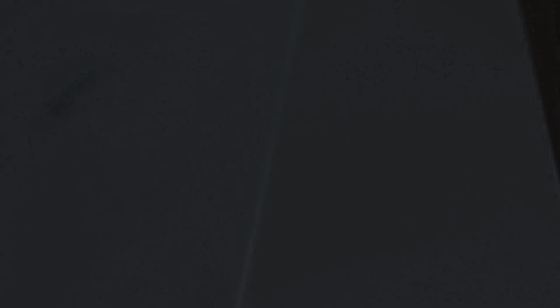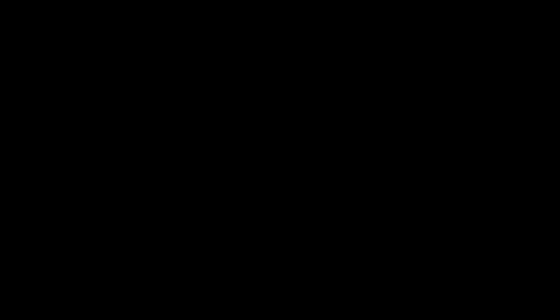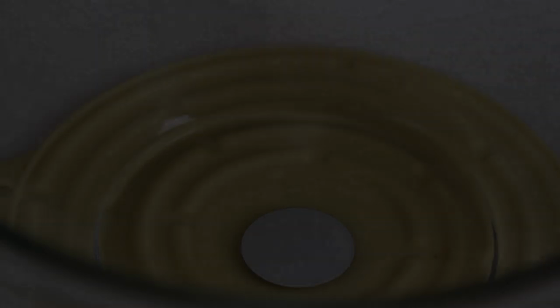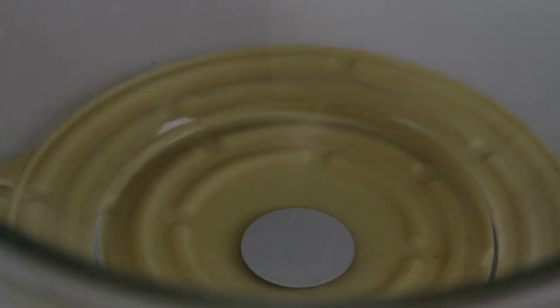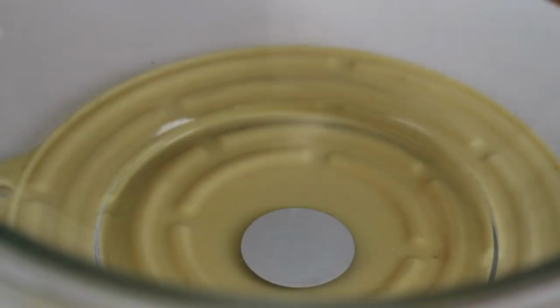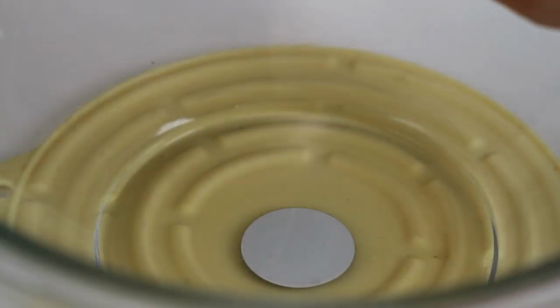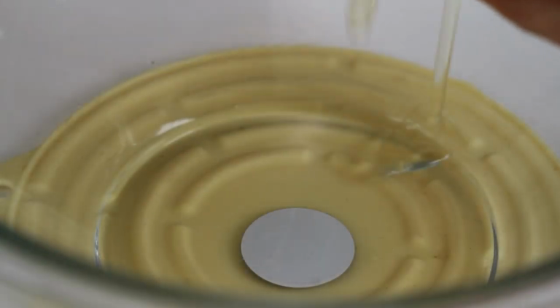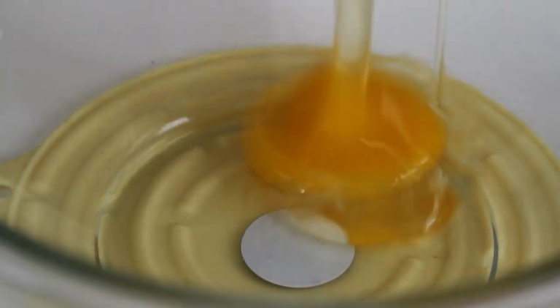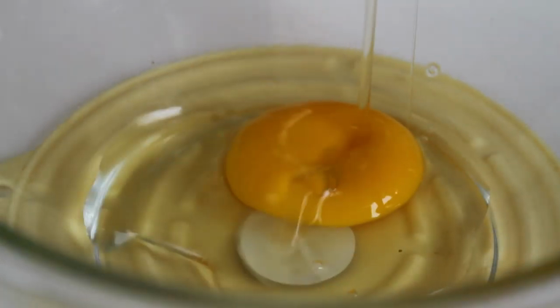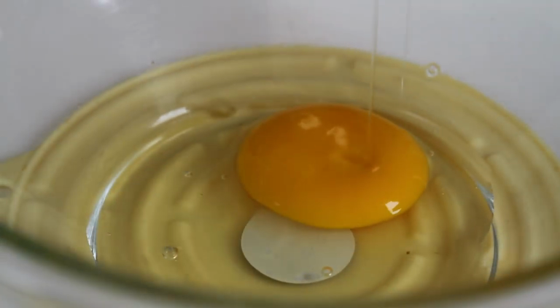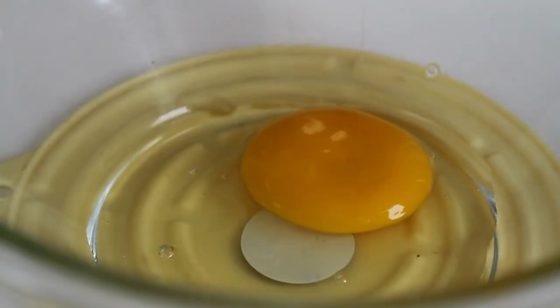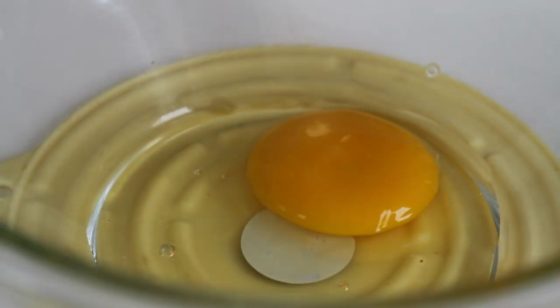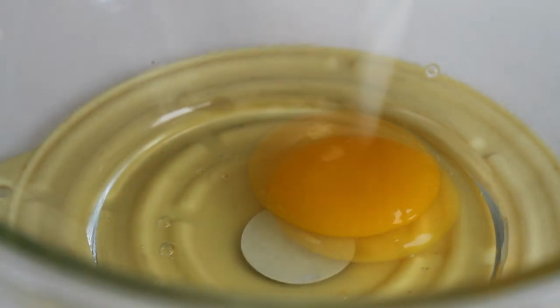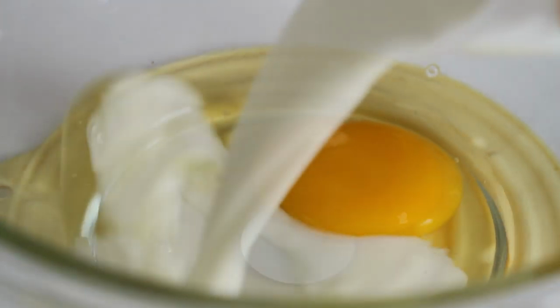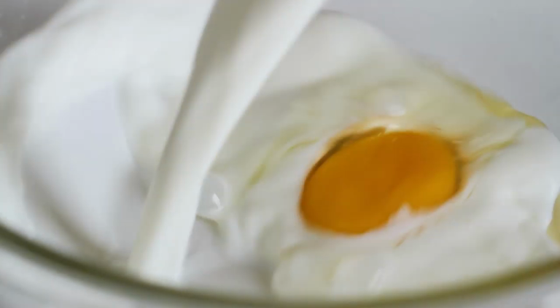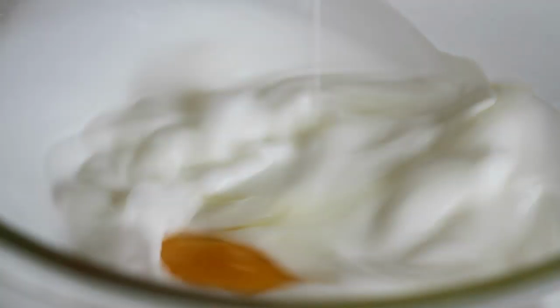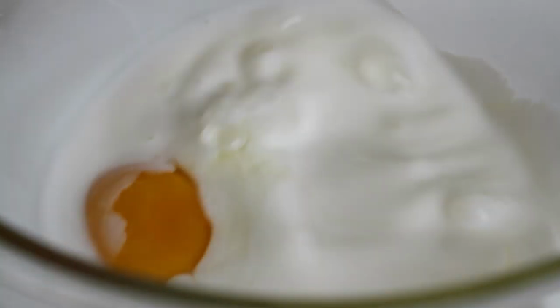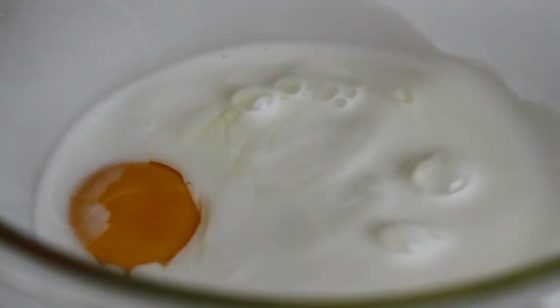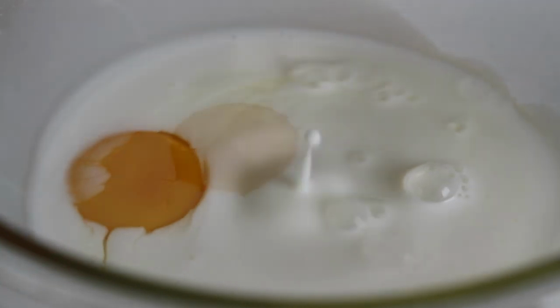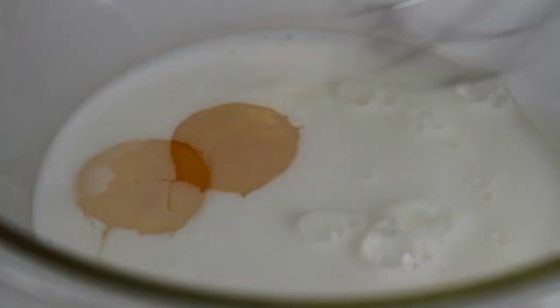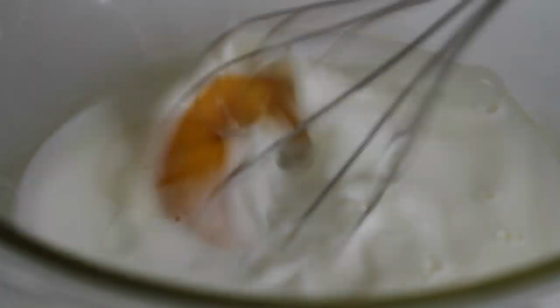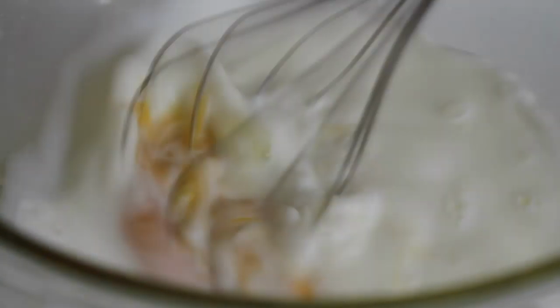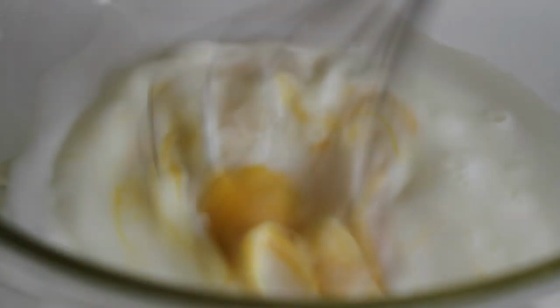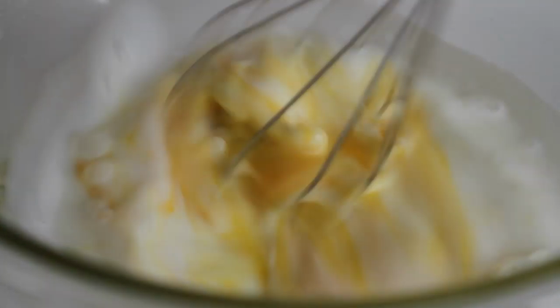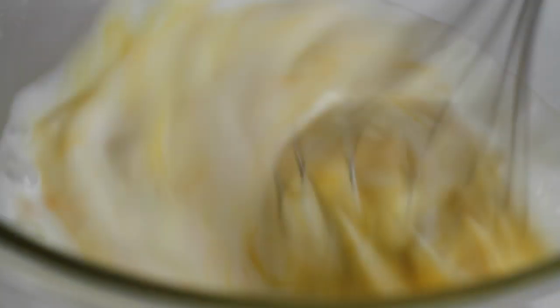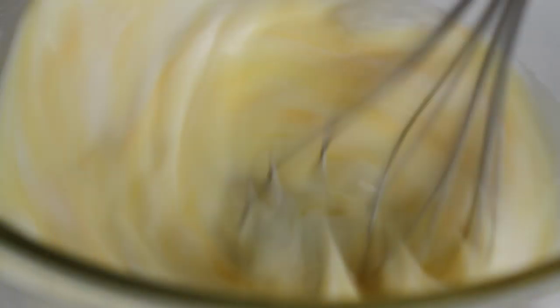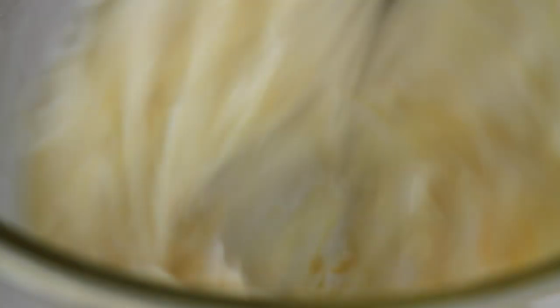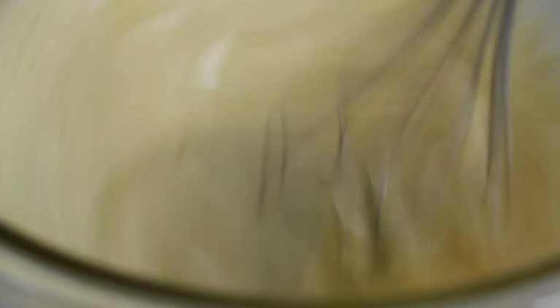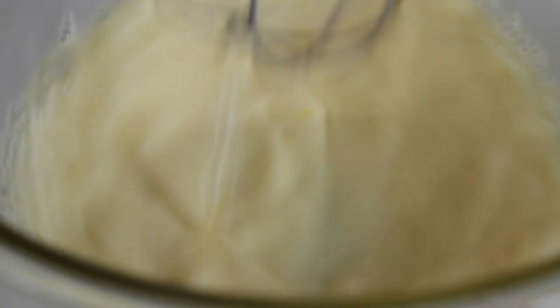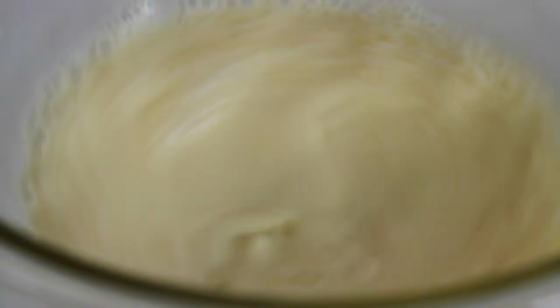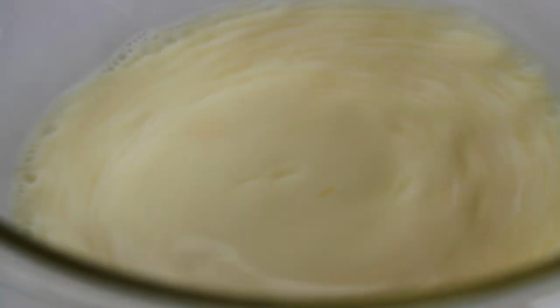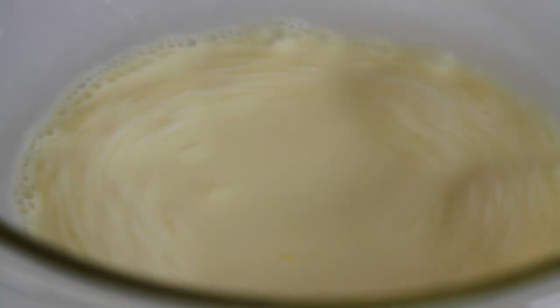Then in a large mixing bowl, add in 1 egg and half cup of milk. Hand beat to combine, and let sit at room temperature.